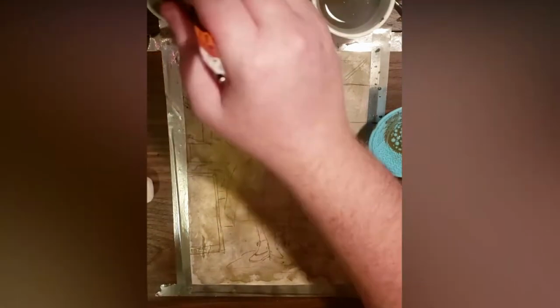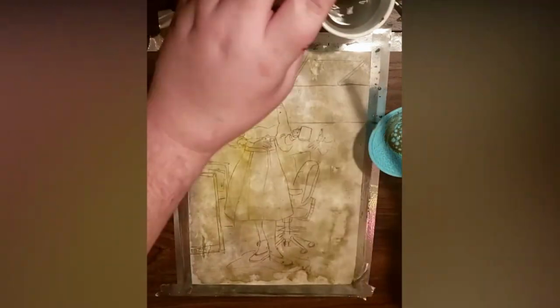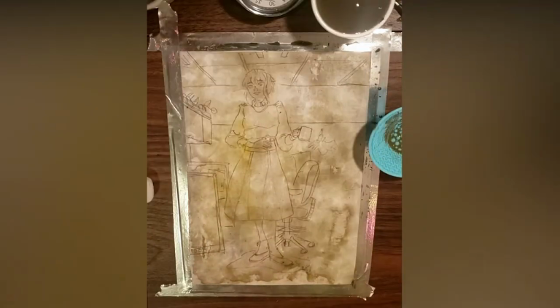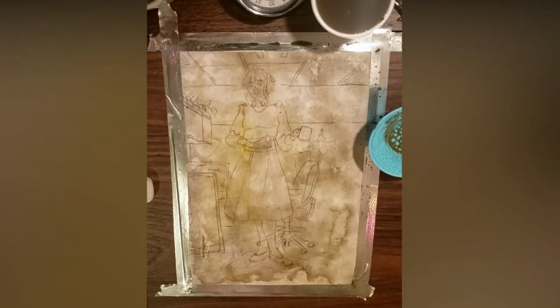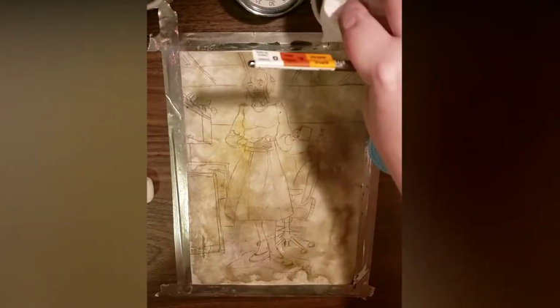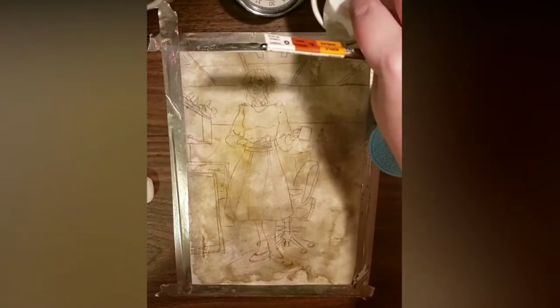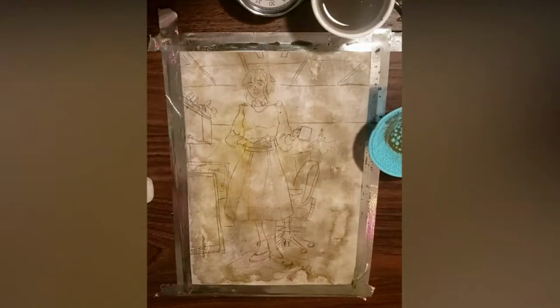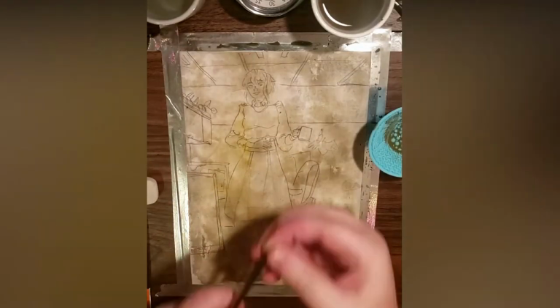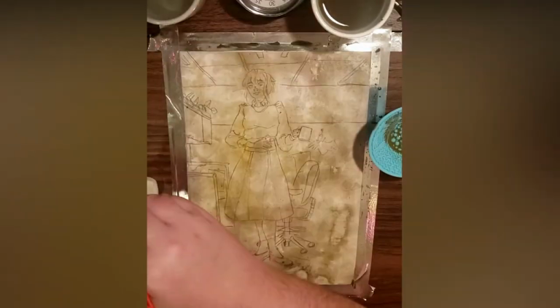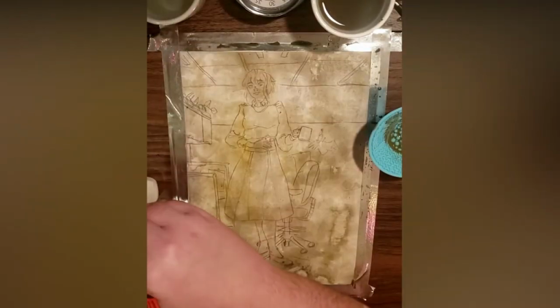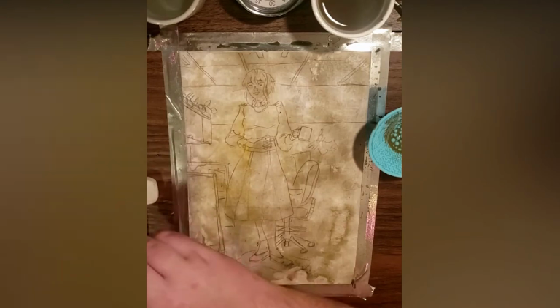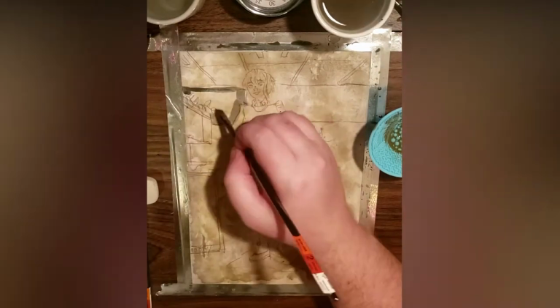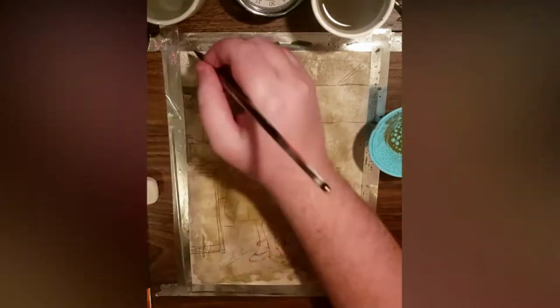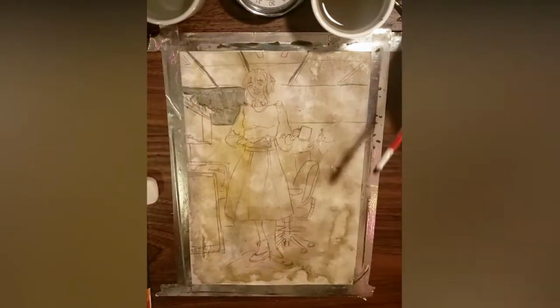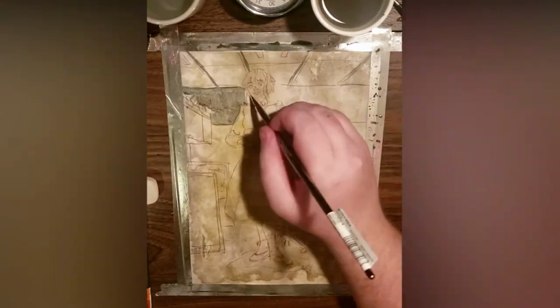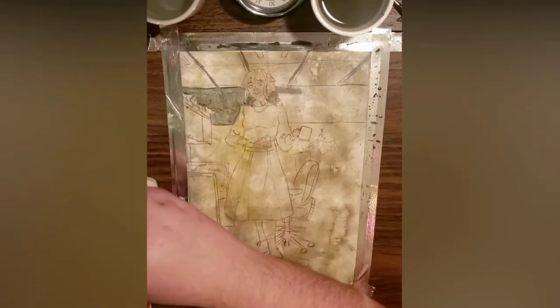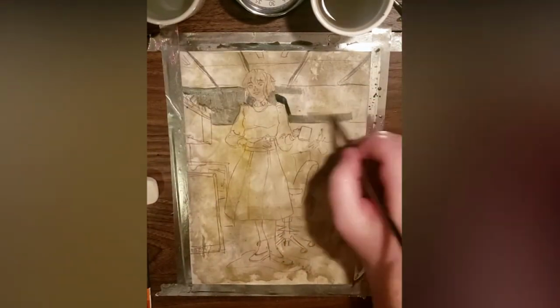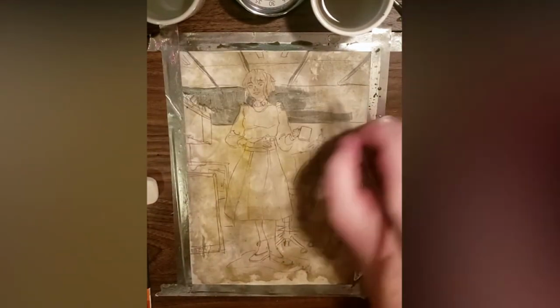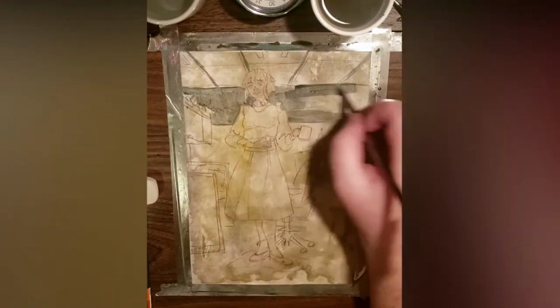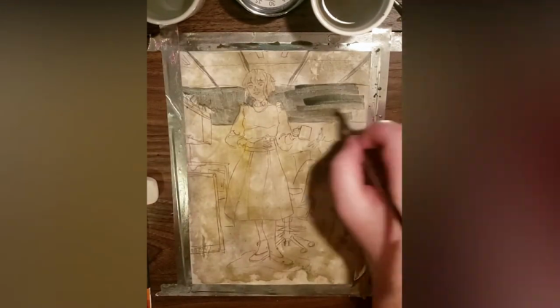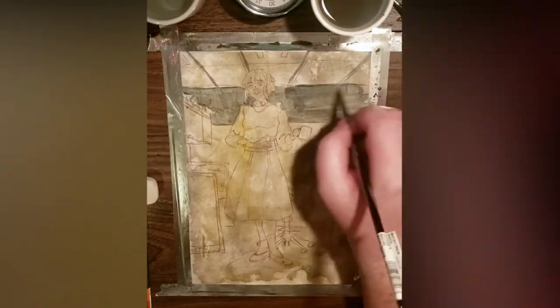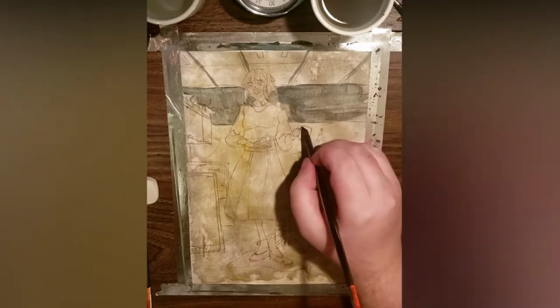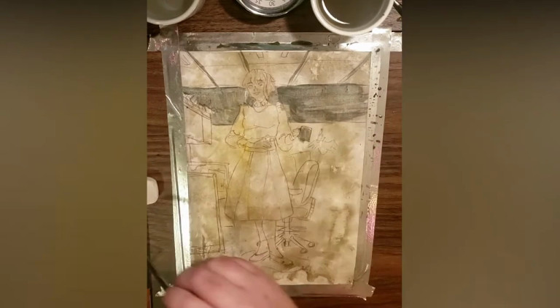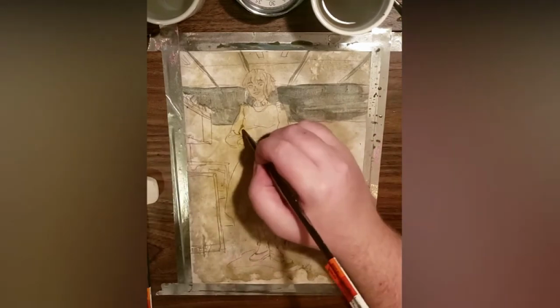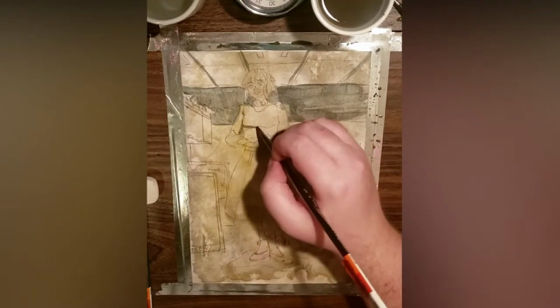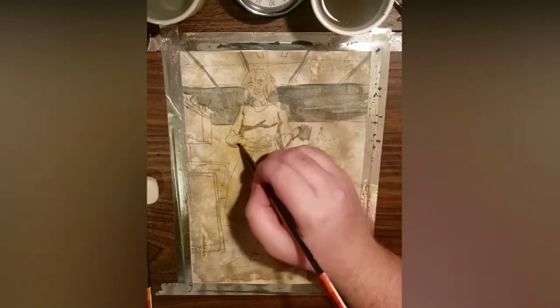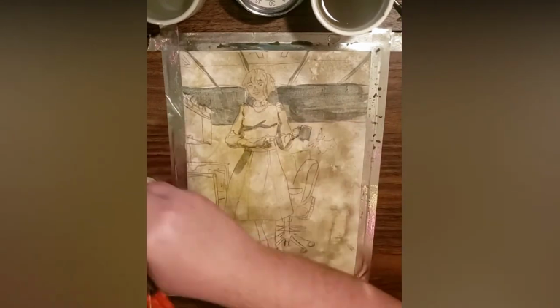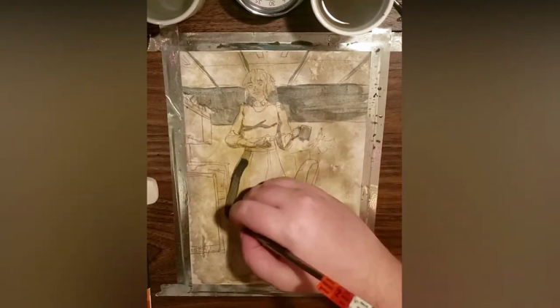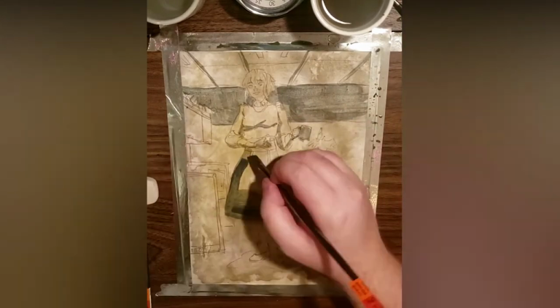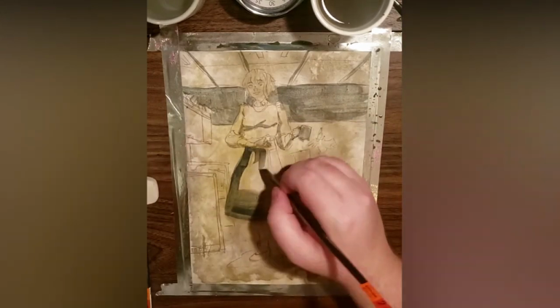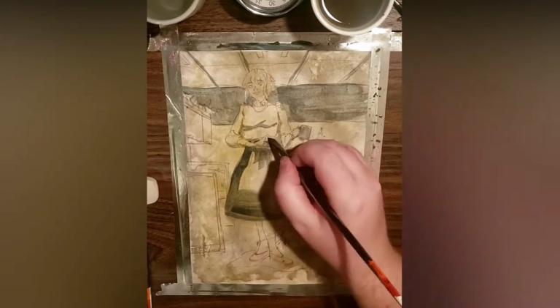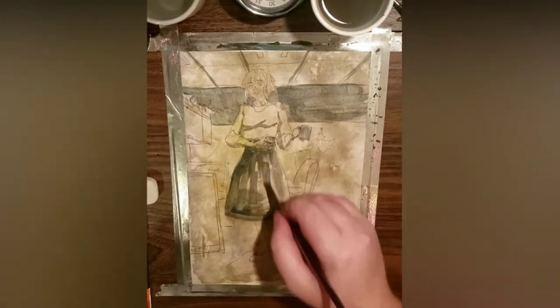A makeup brush cleaner and mini hair dryer are very convenient tools for a speedpaint. I've mixed a dull blue into my wash to add quick values to some areas. This is called a no-tan study, and will guide my color mixing as I go along.